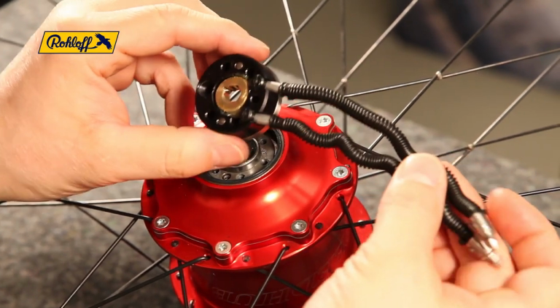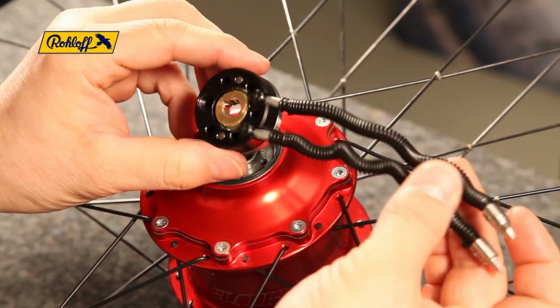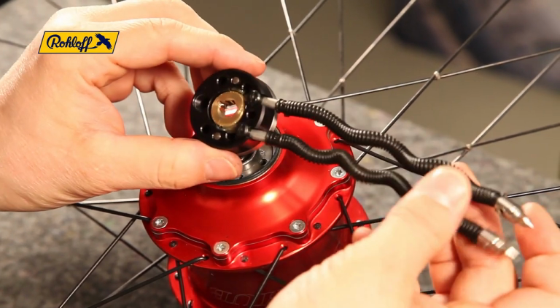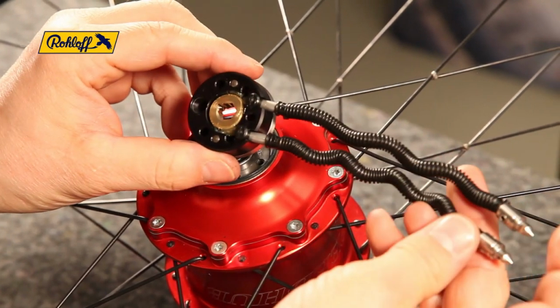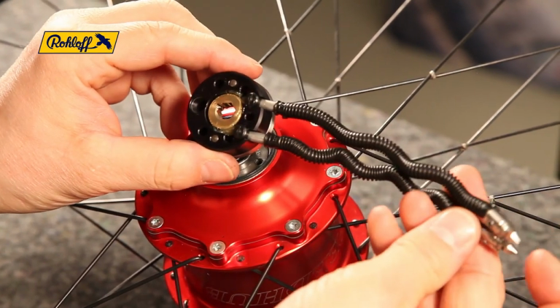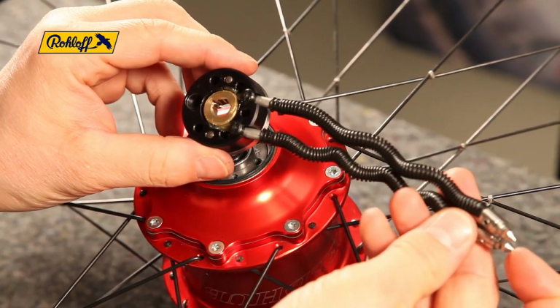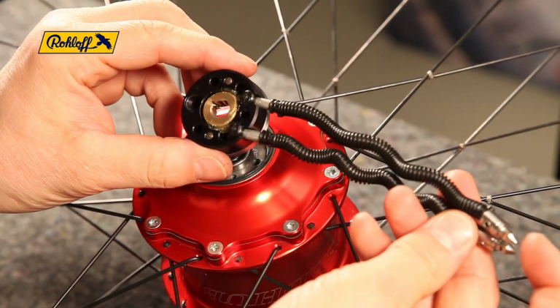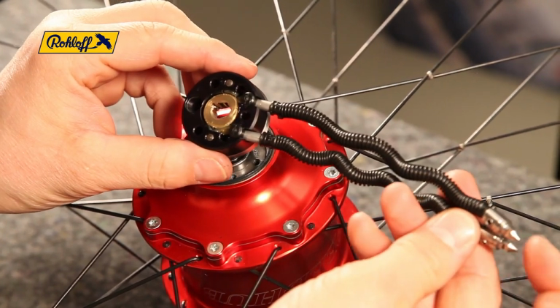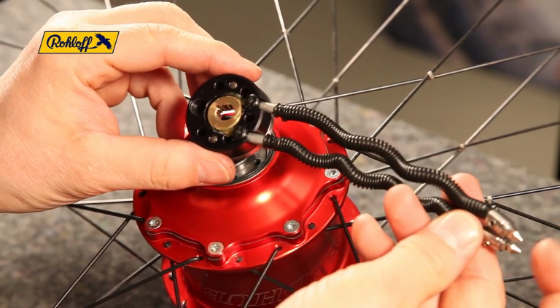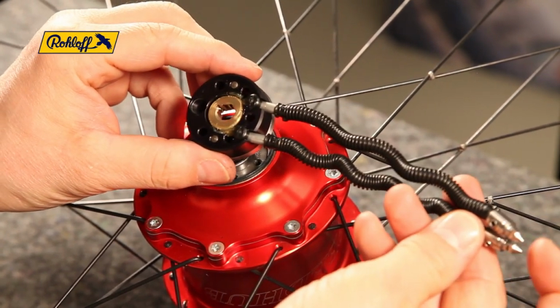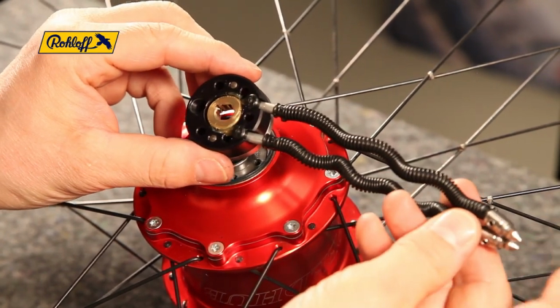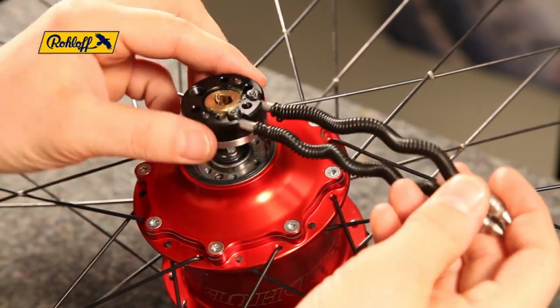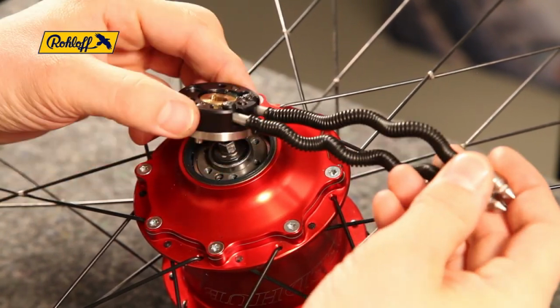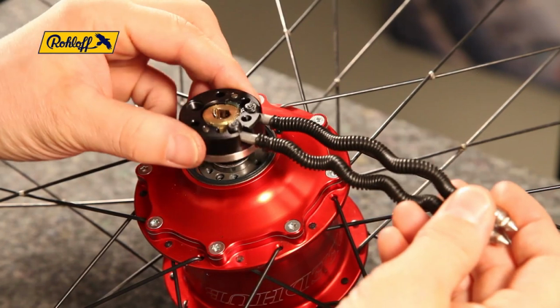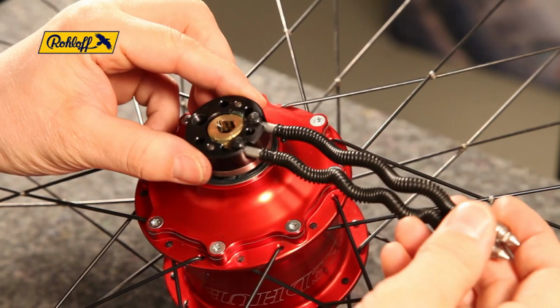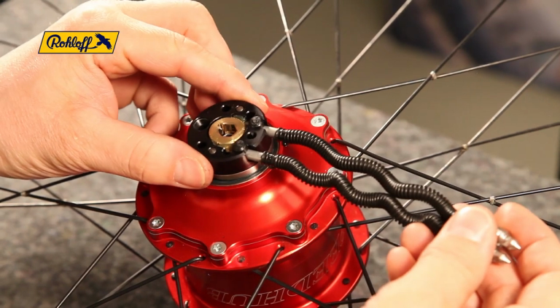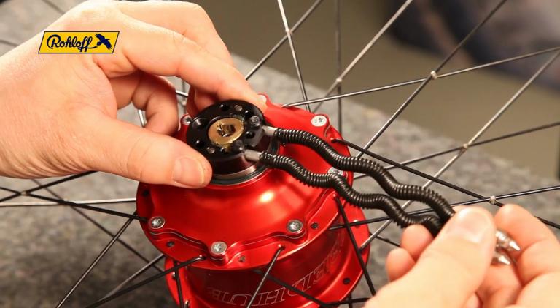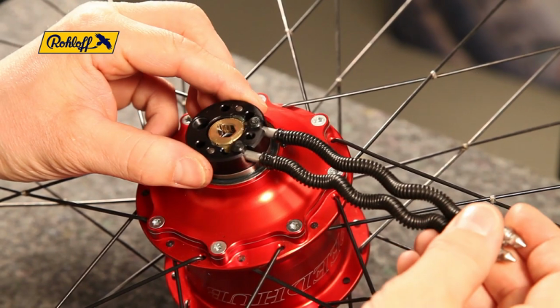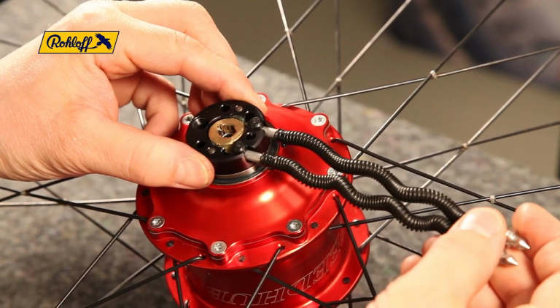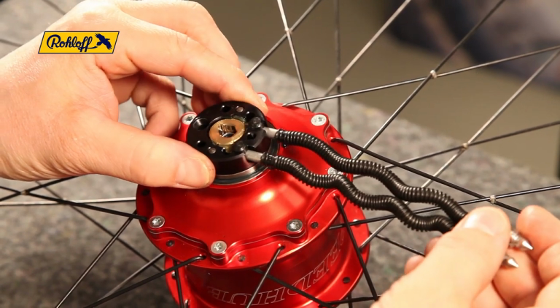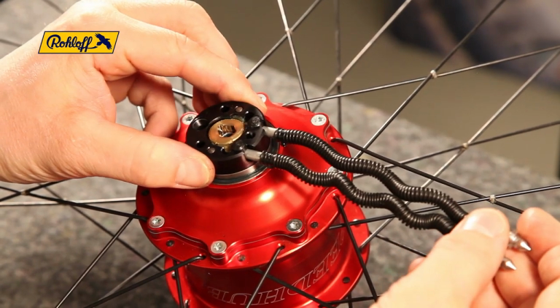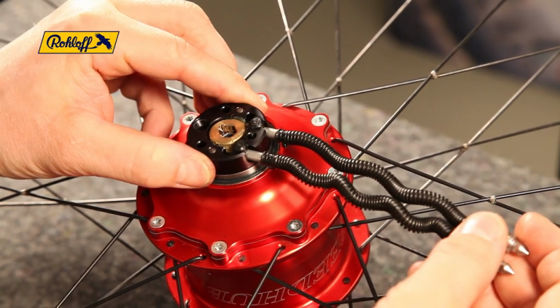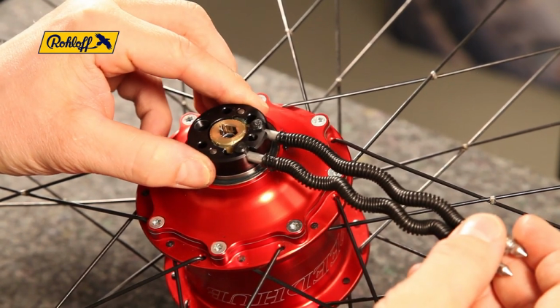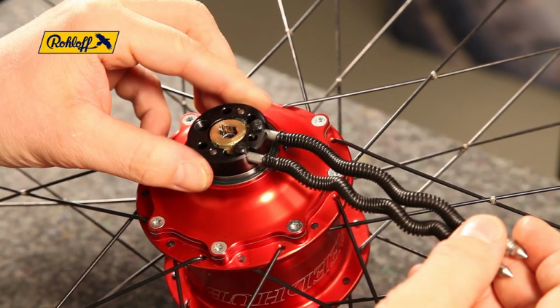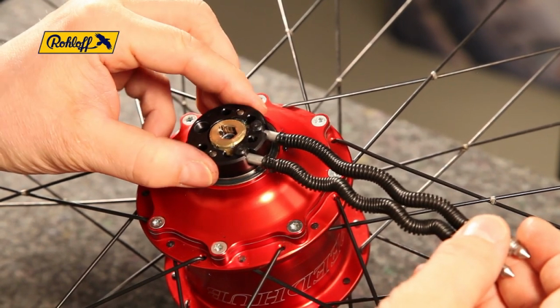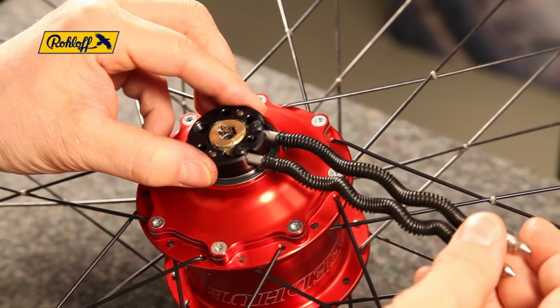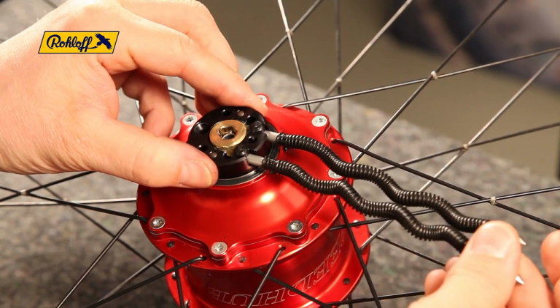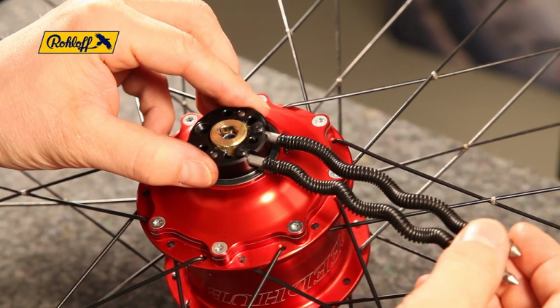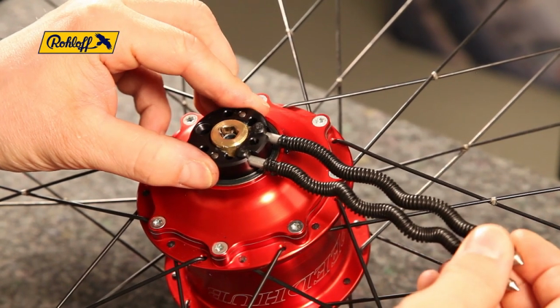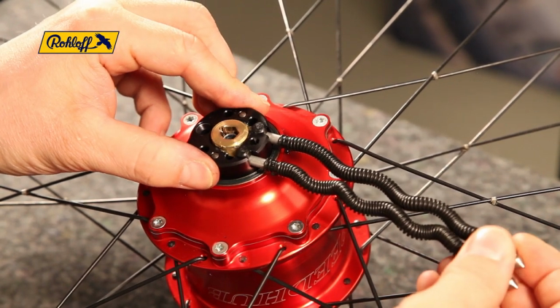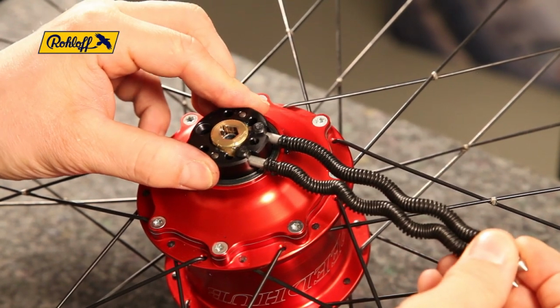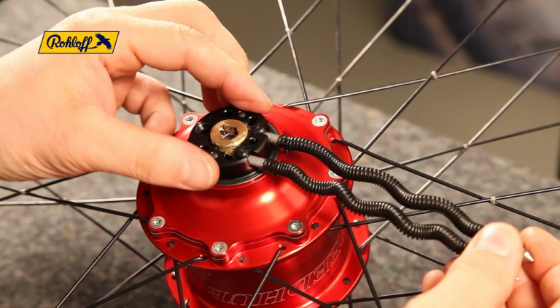Ensure both hub cable ends are the same length. In this position, the groove of the cable pulley should direct towards the 9 to 10 o'clock position.